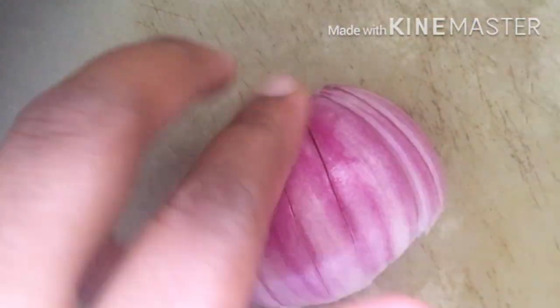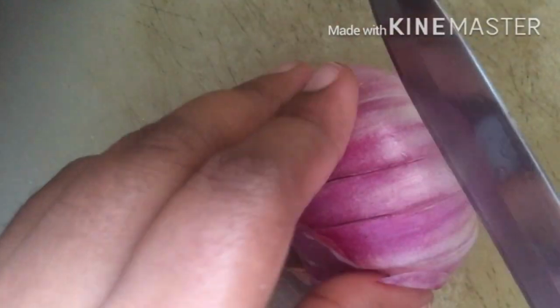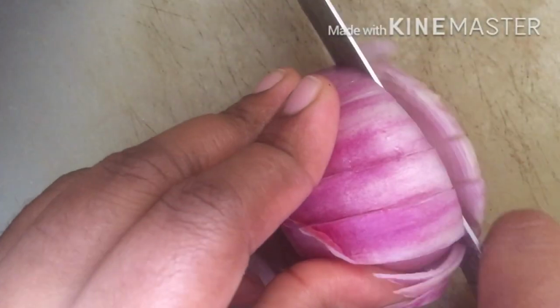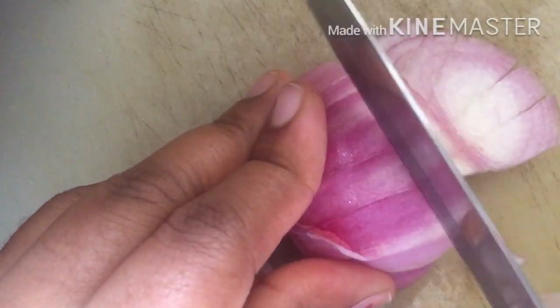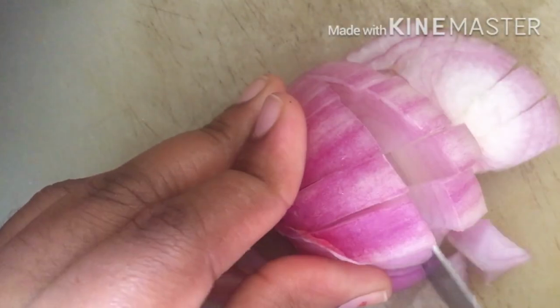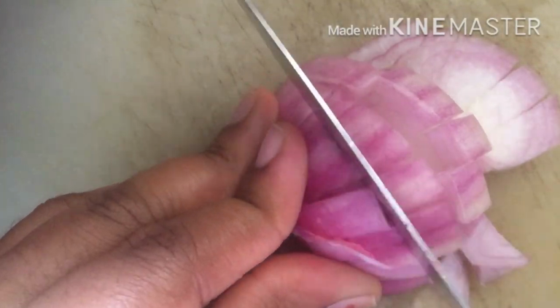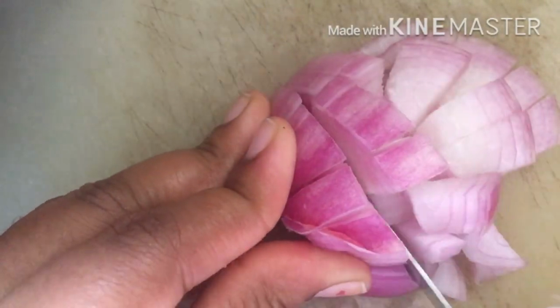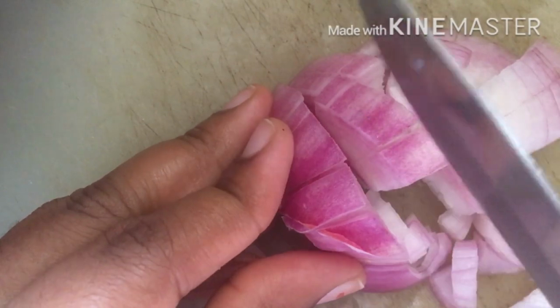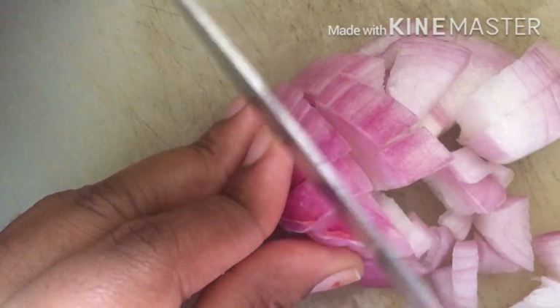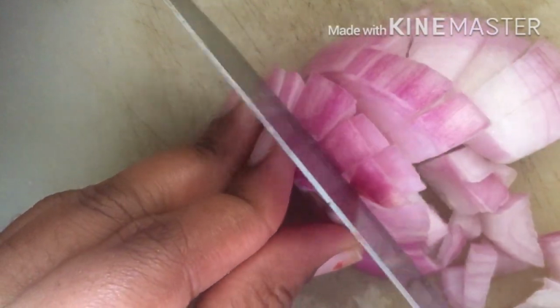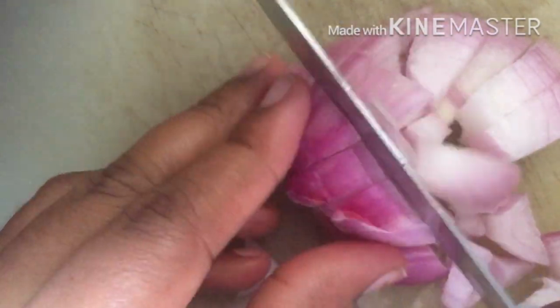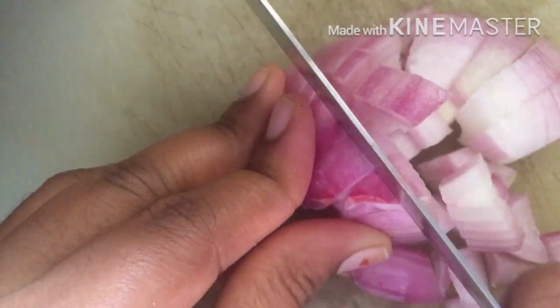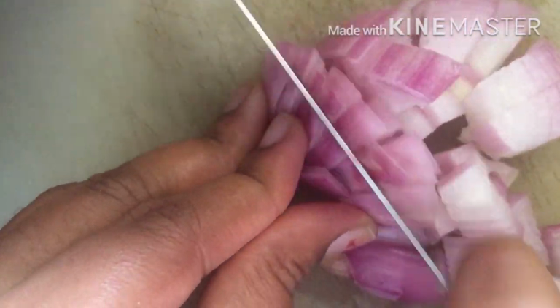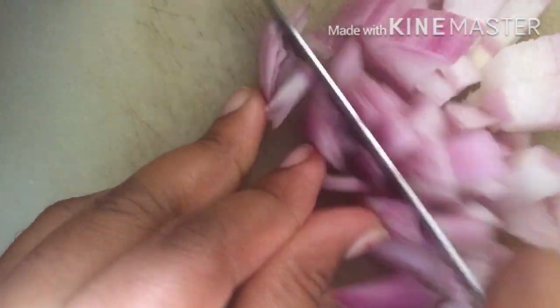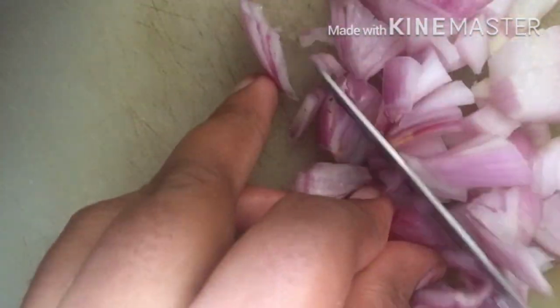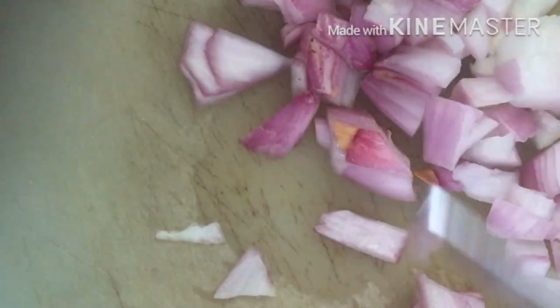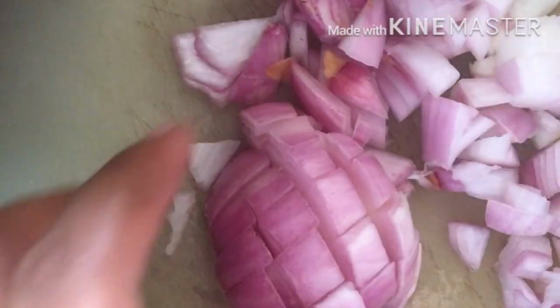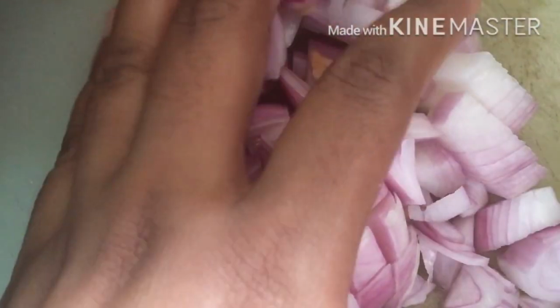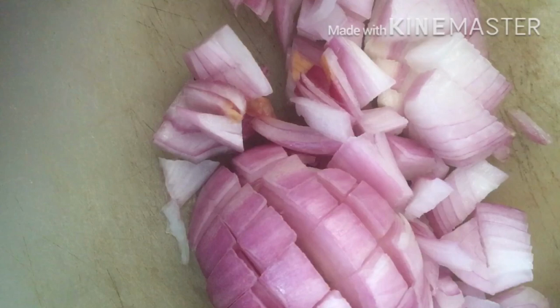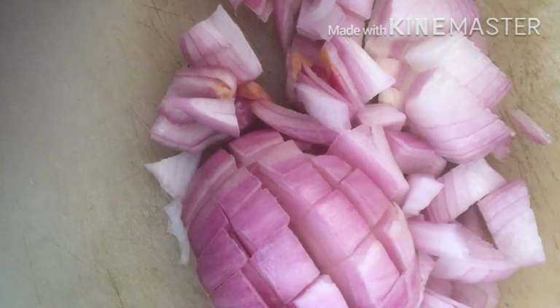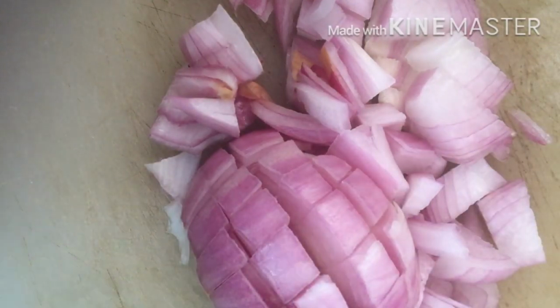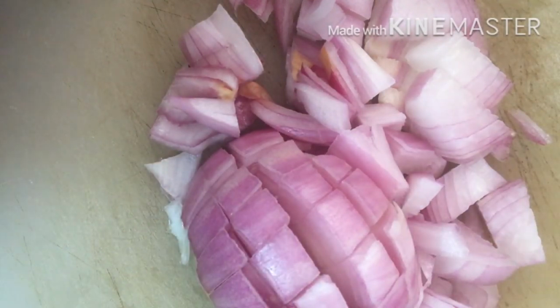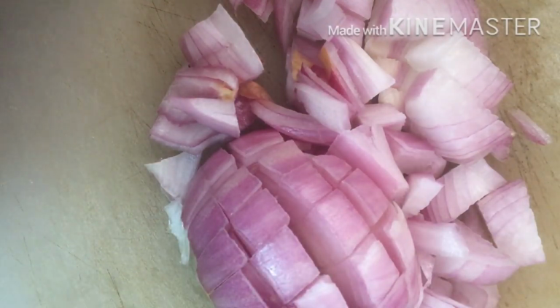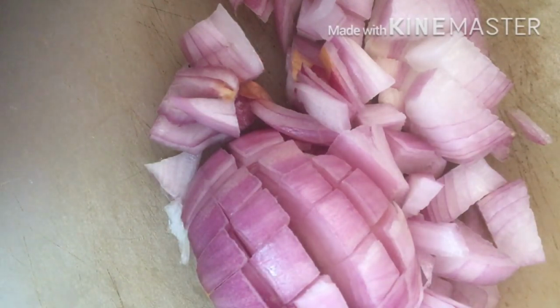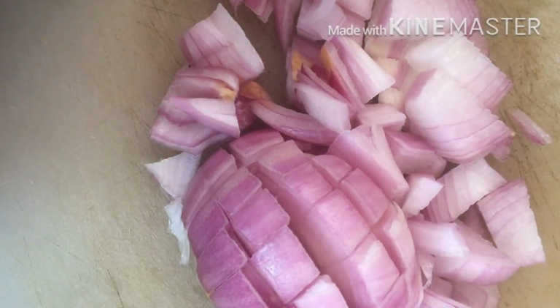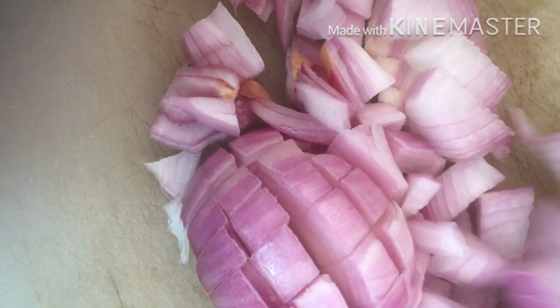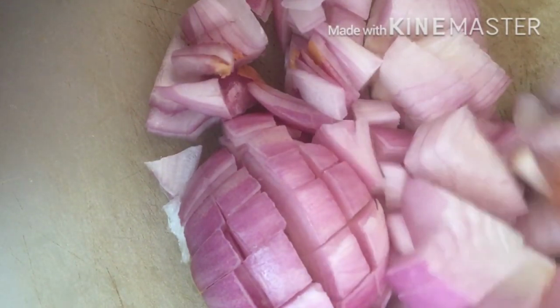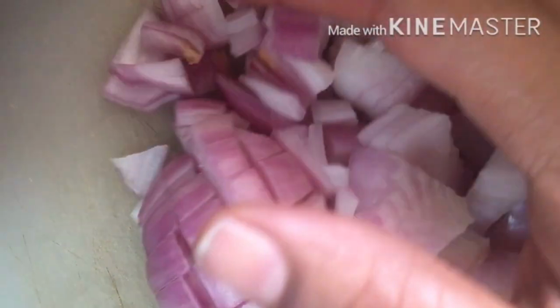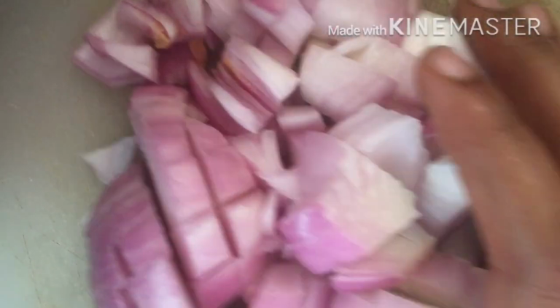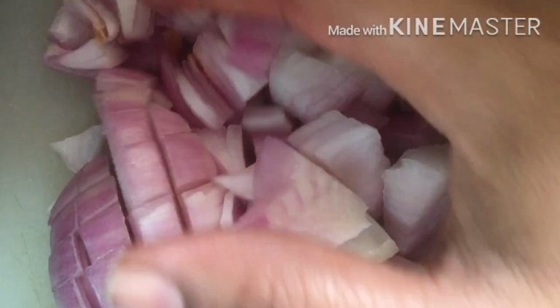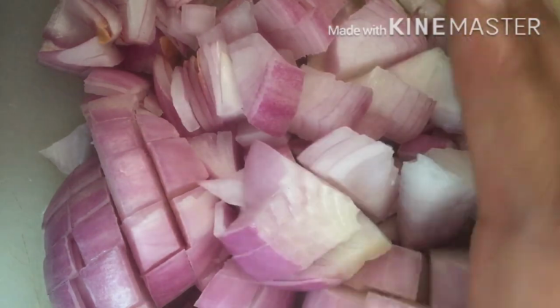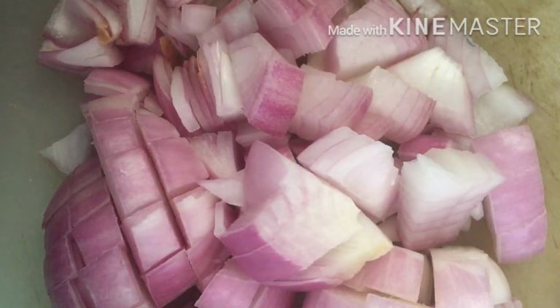Now I have put three medium-sized onions here. I have cut them into pieces ready for the next step.